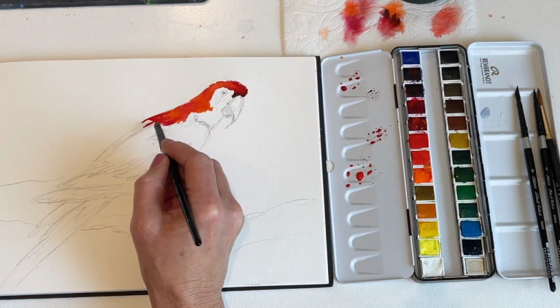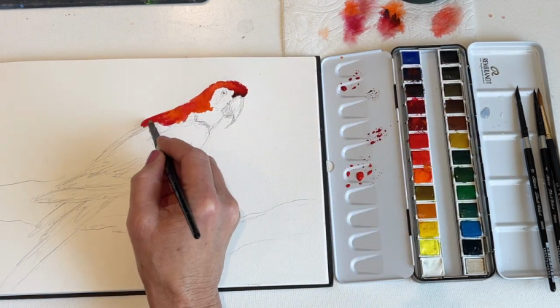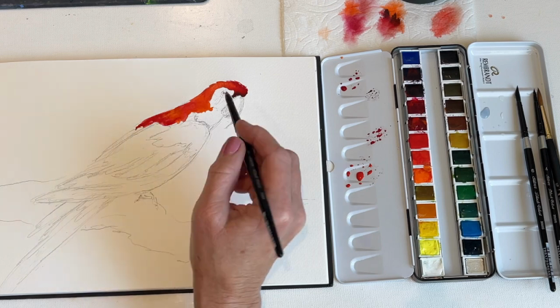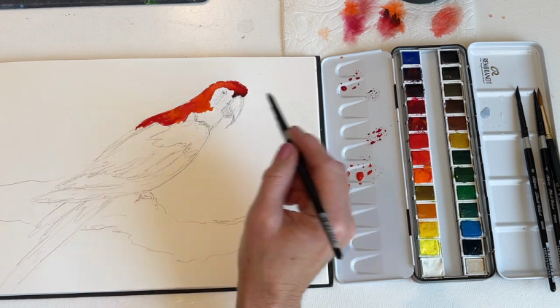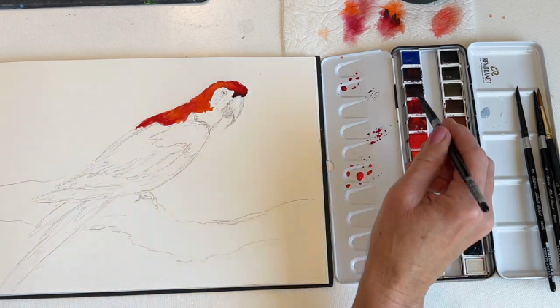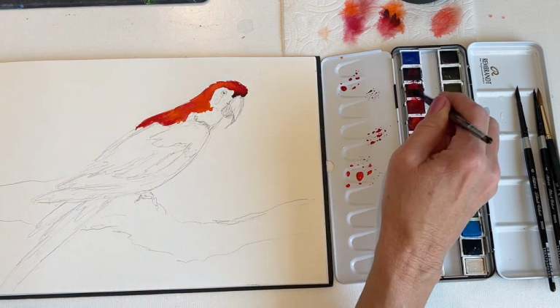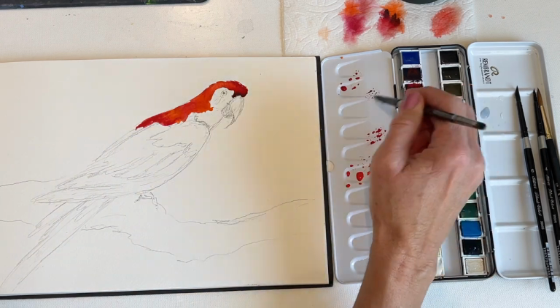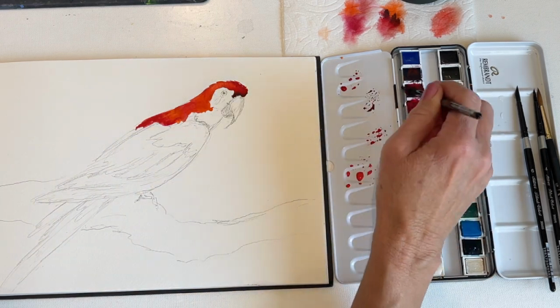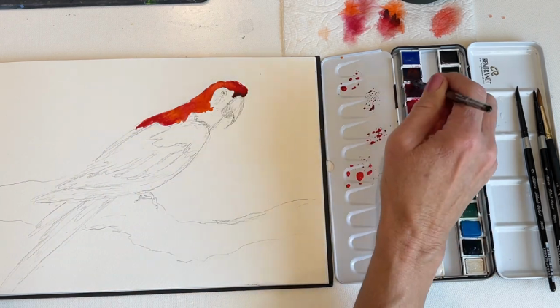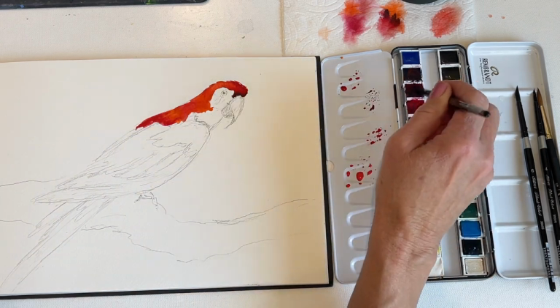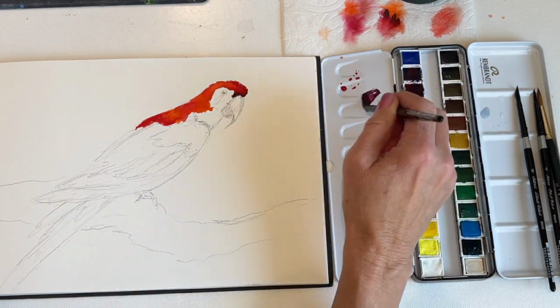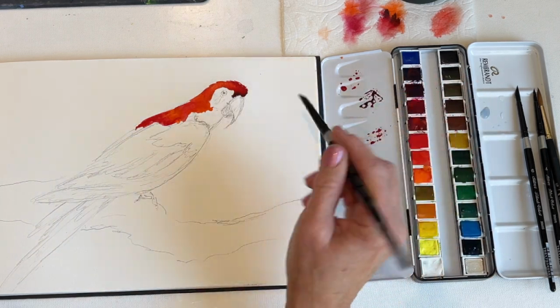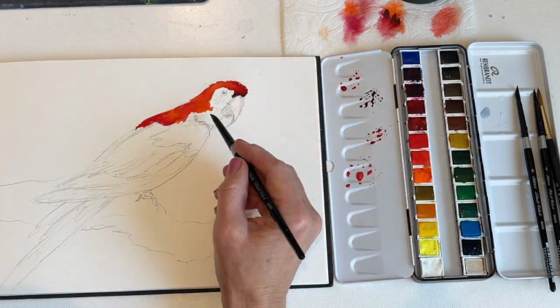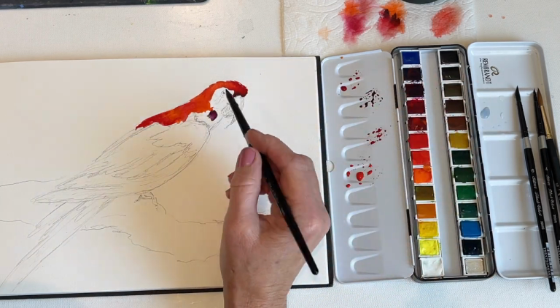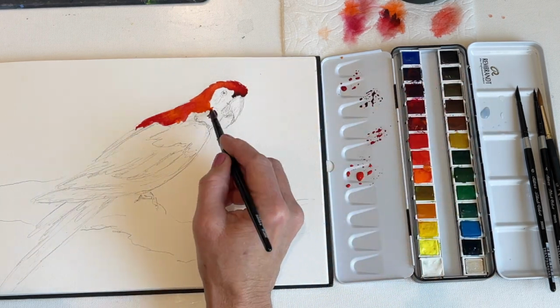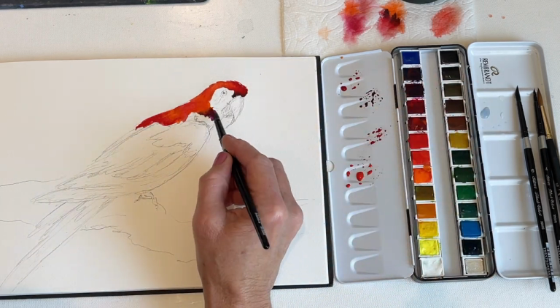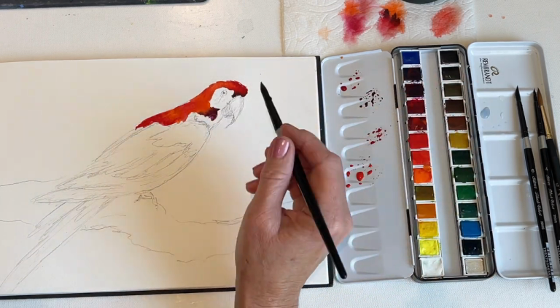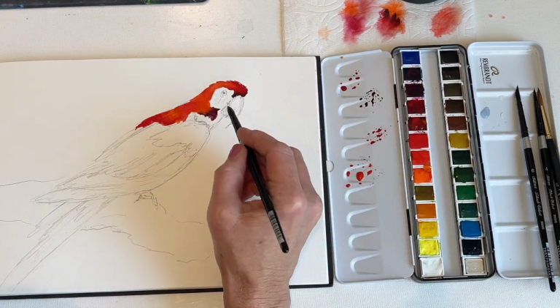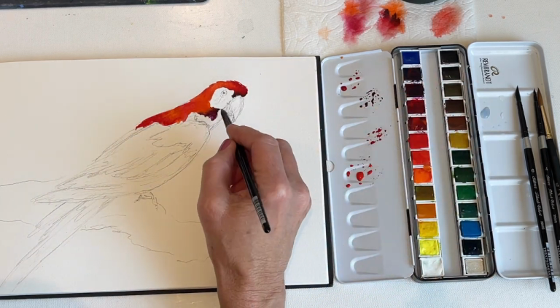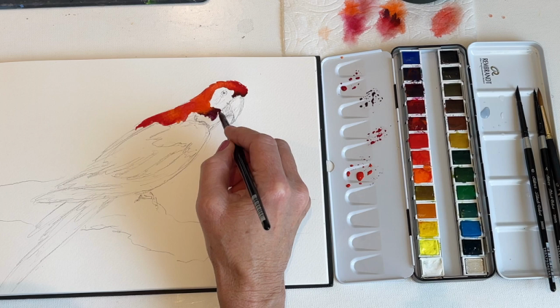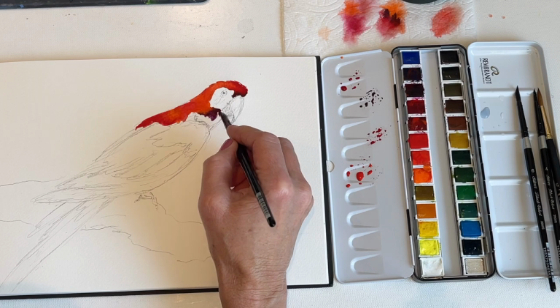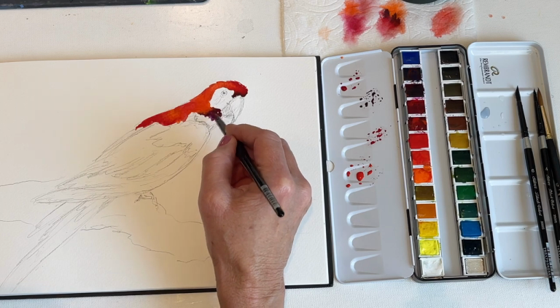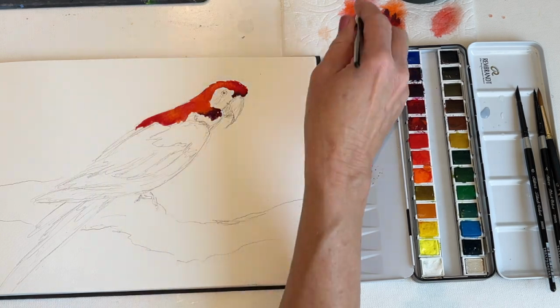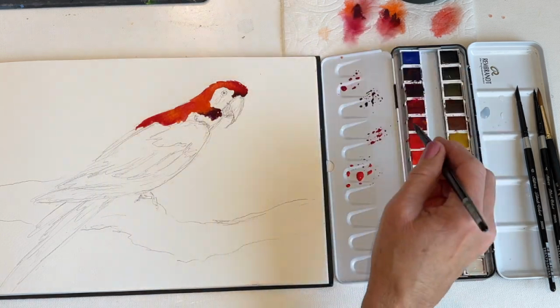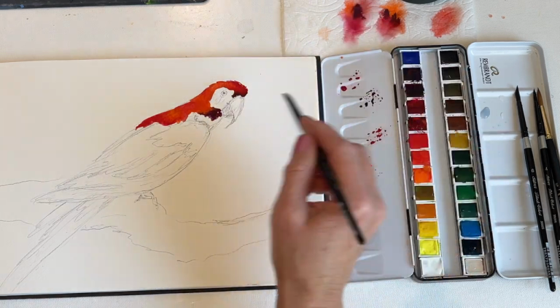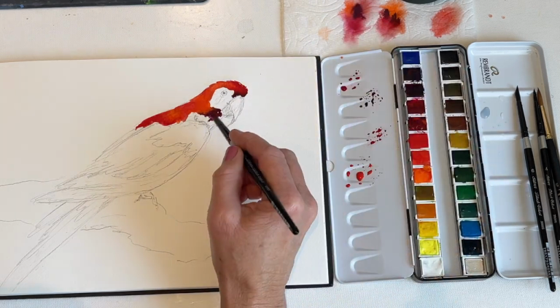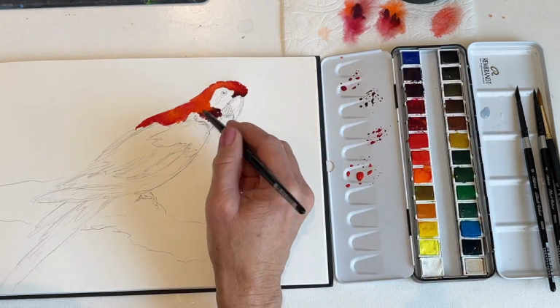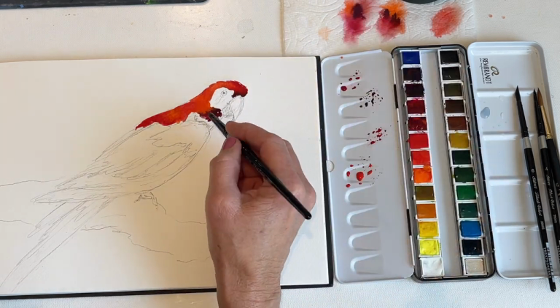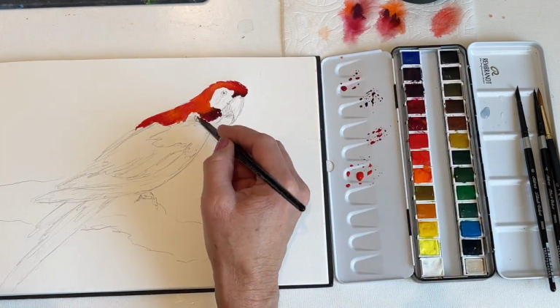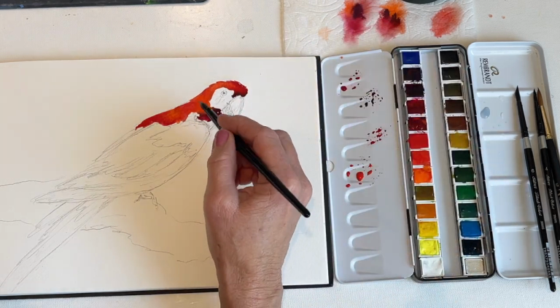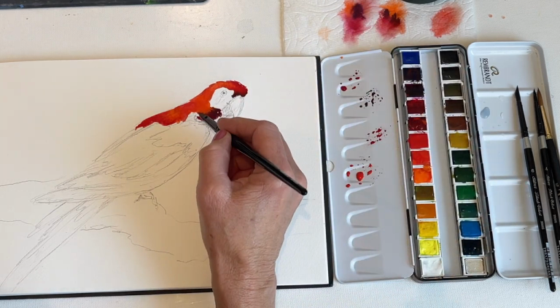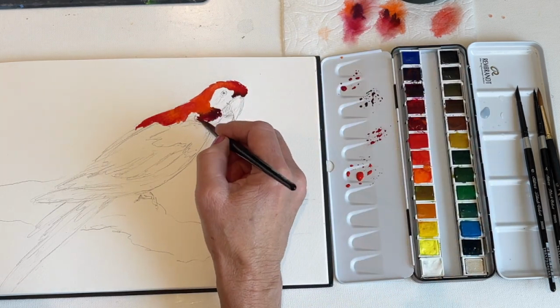I've added some cool pinks to the bird's back using permanent red violet, and underneath the bird's beak, I've added some more mauve and Matter Lake Deep.